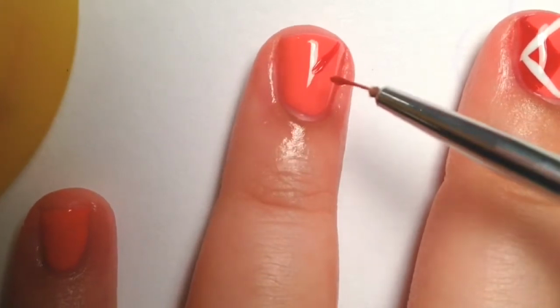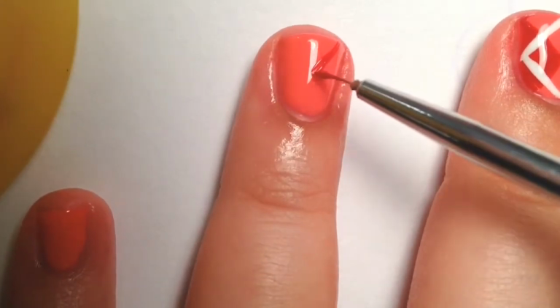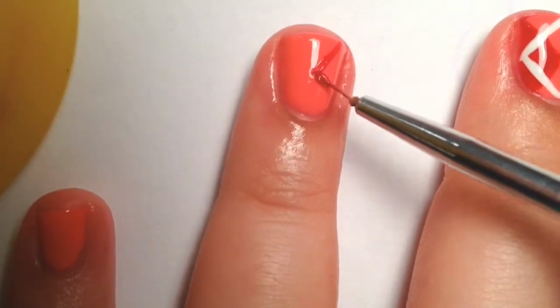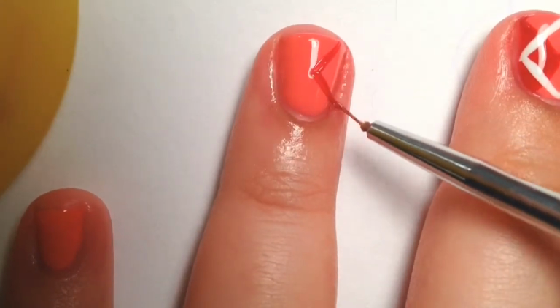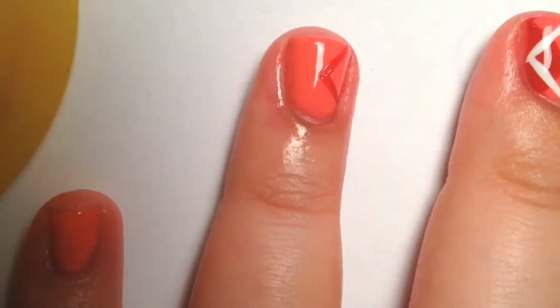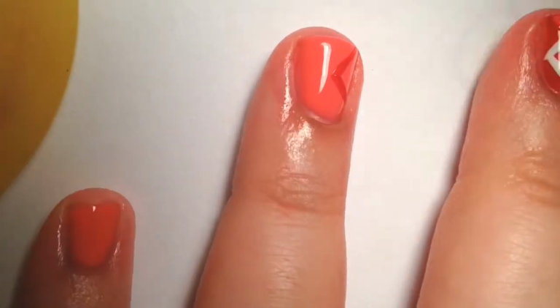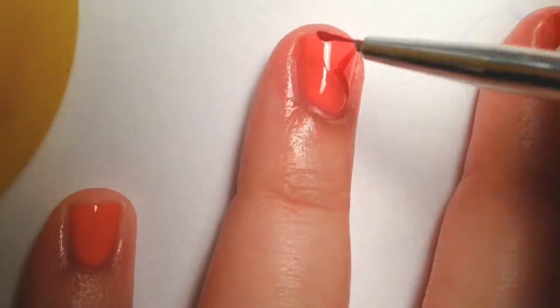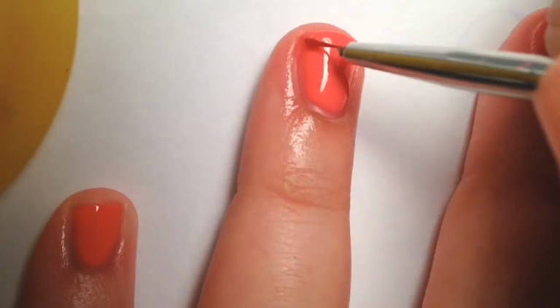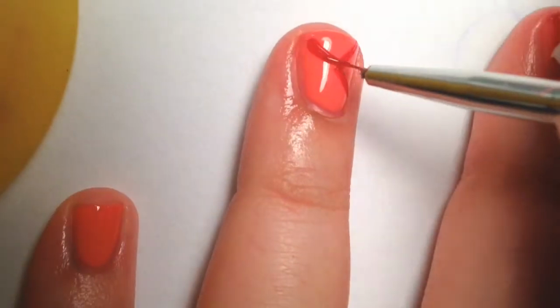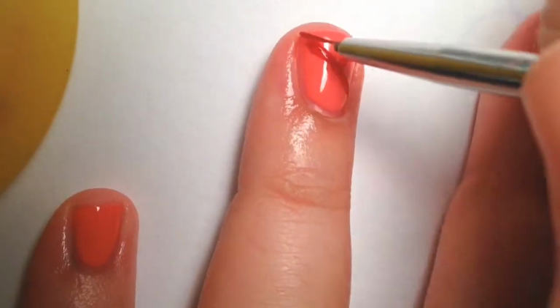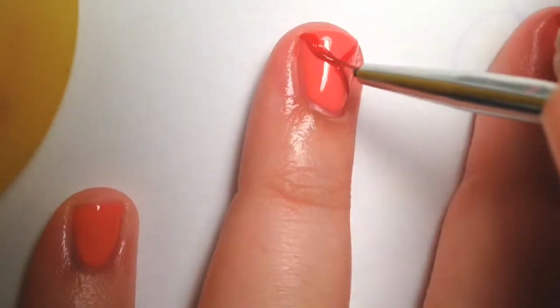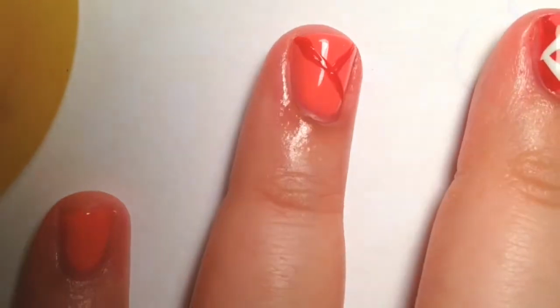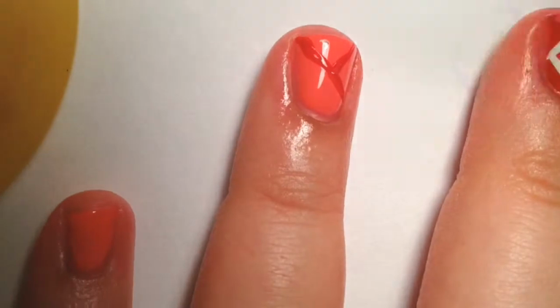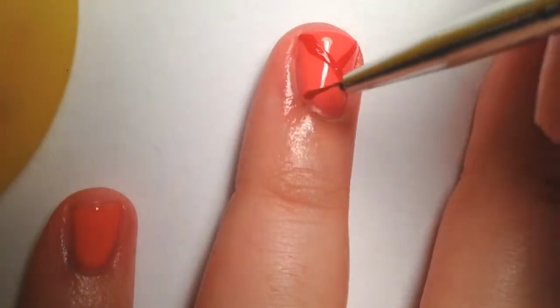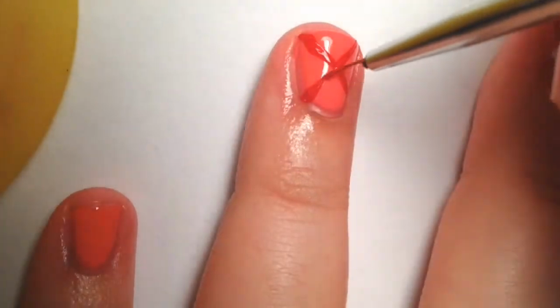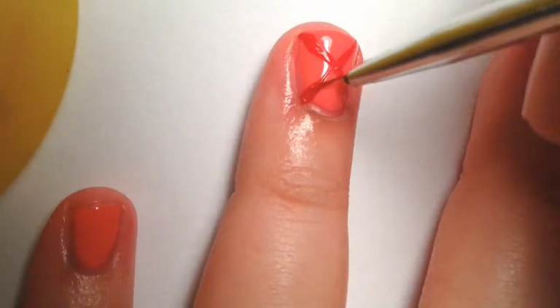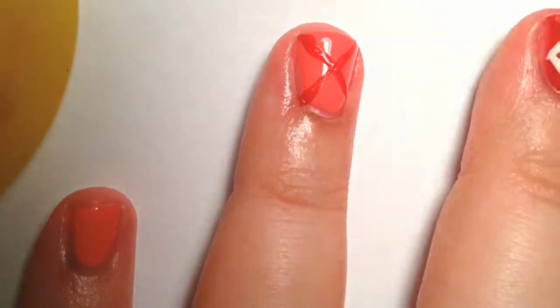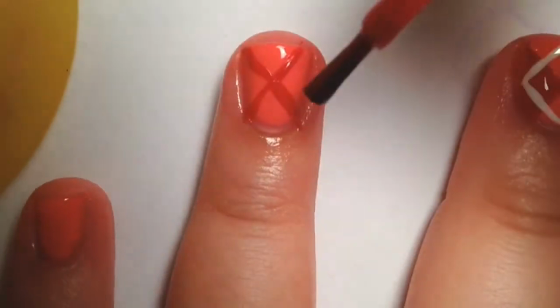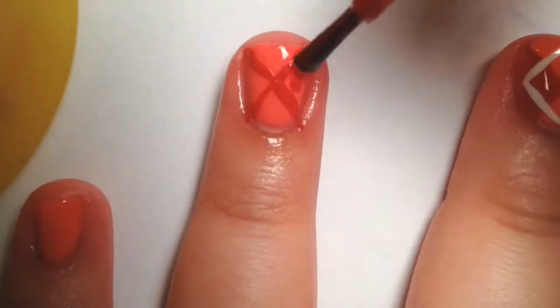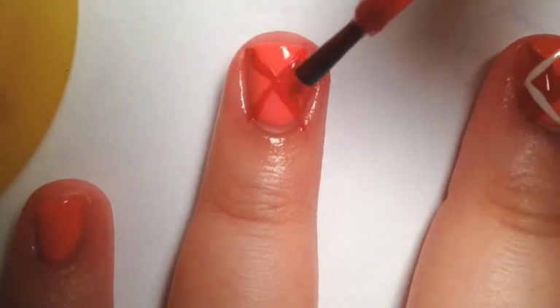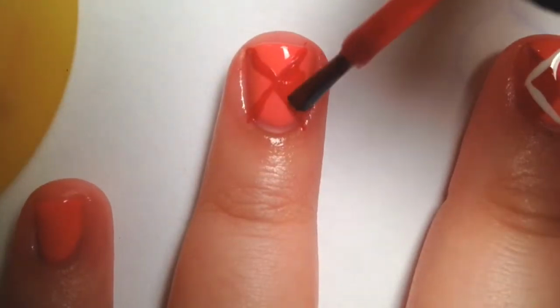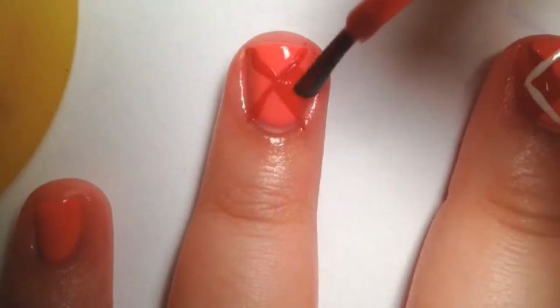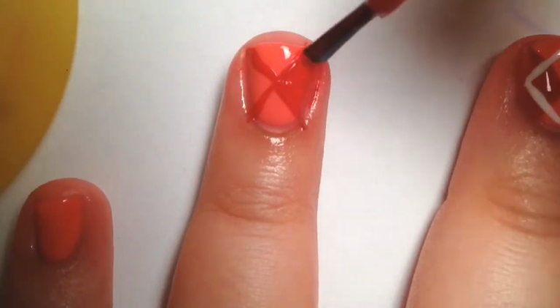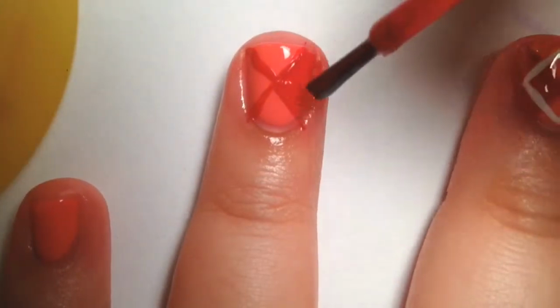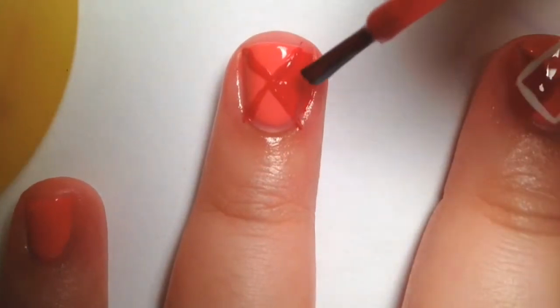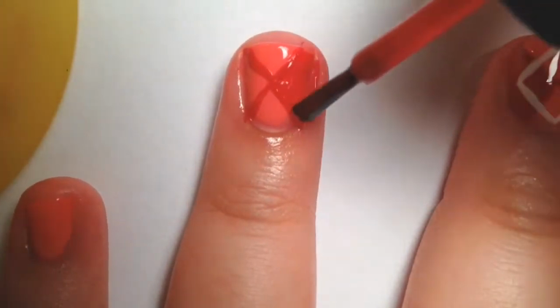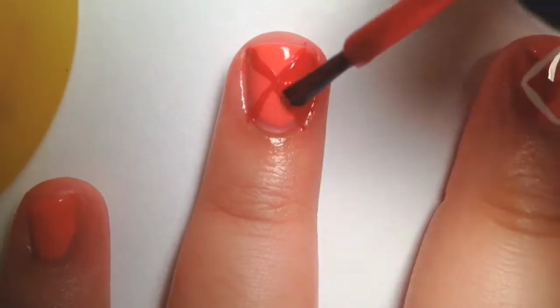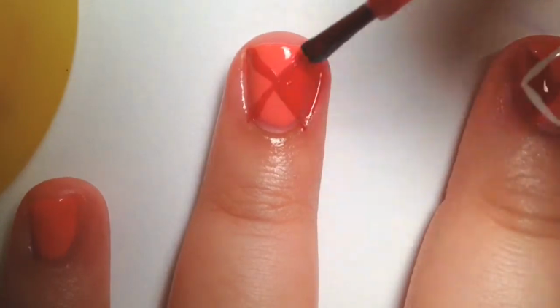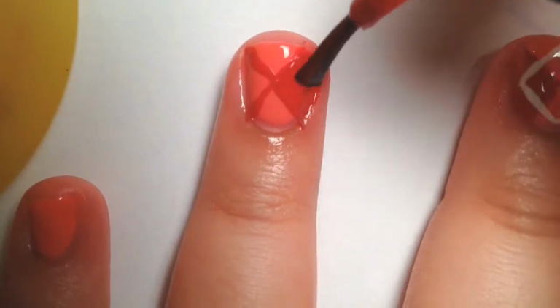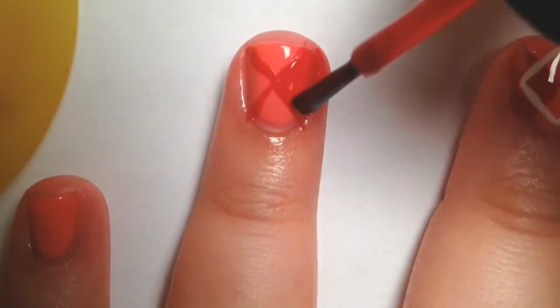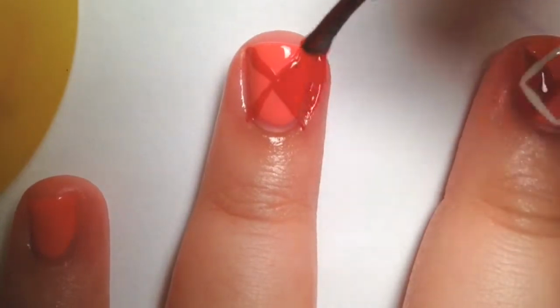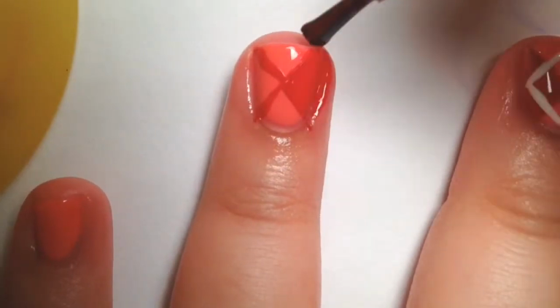Just start out by taking a striper or a nail art brush to paint the outlines of triangles on either side of your nails, and then just fill them in. Don't worry about getting polish on your skin — we'll clean that up in a little bit.